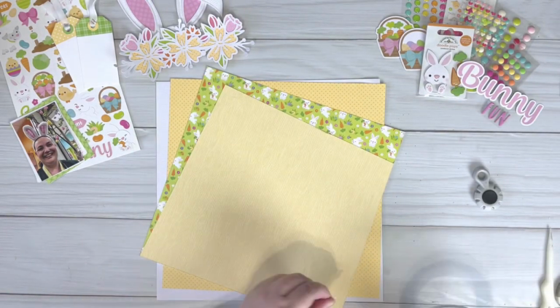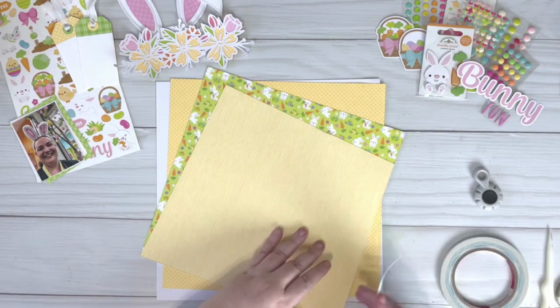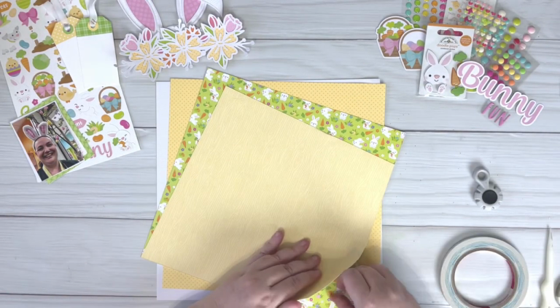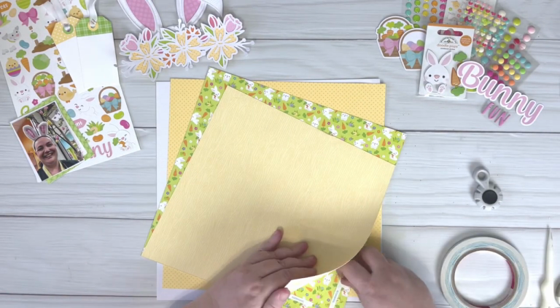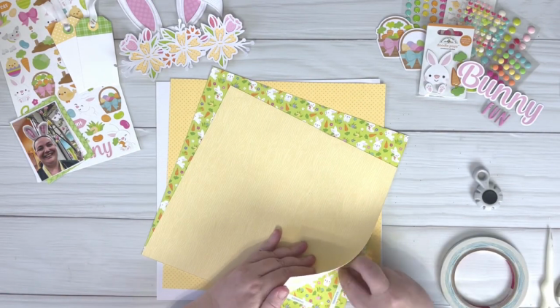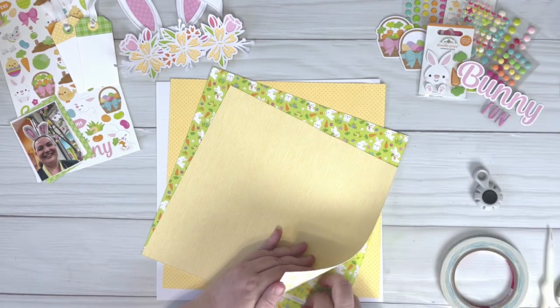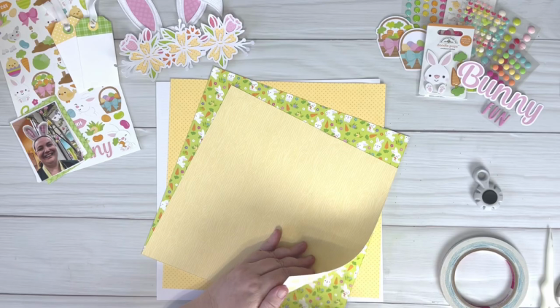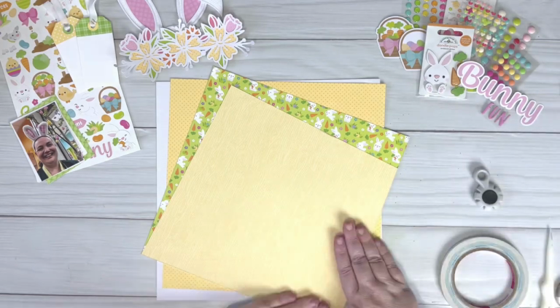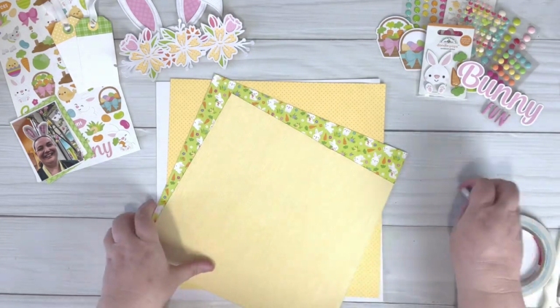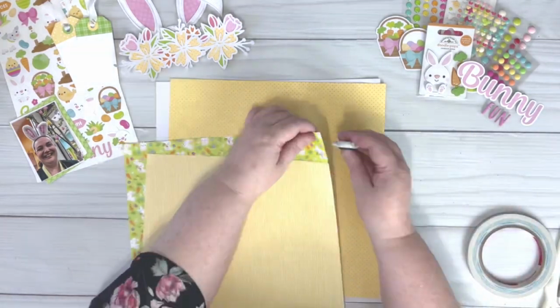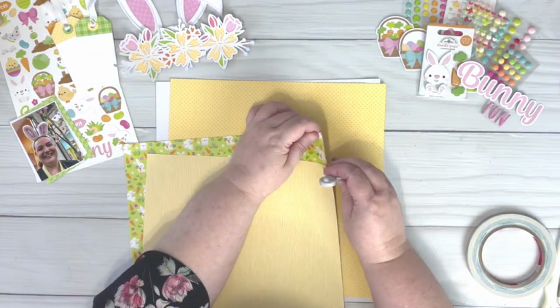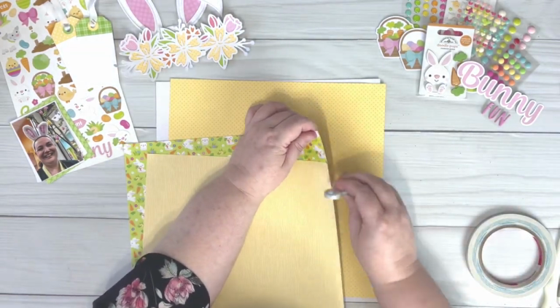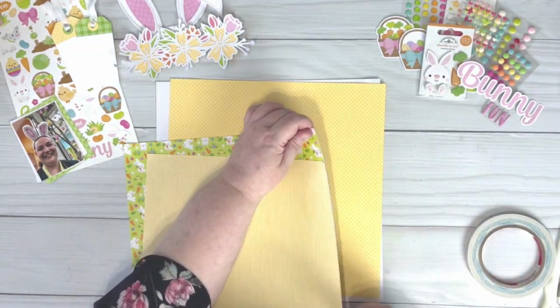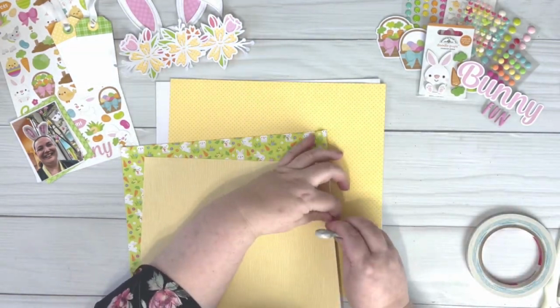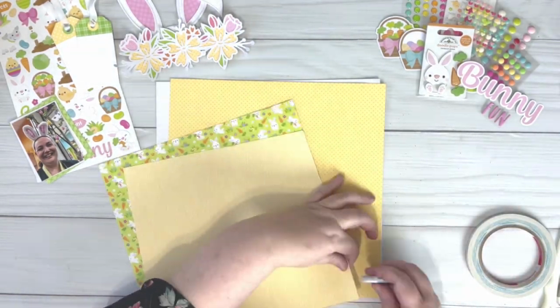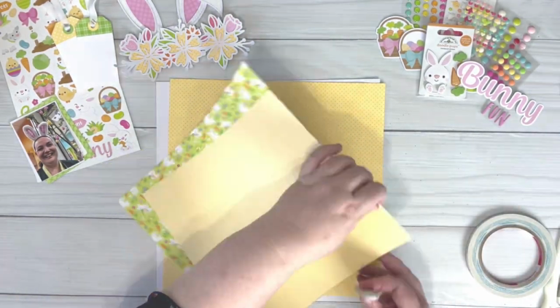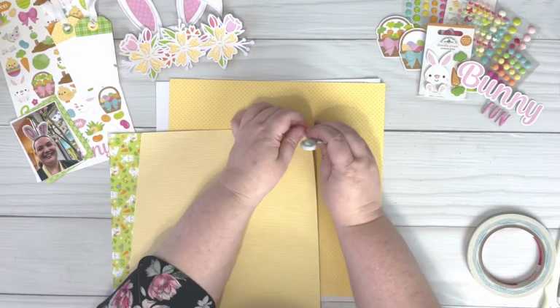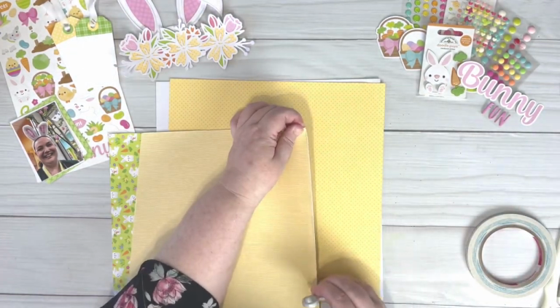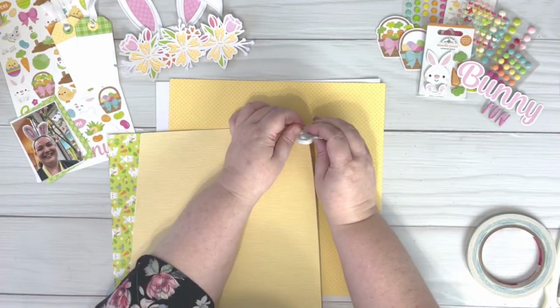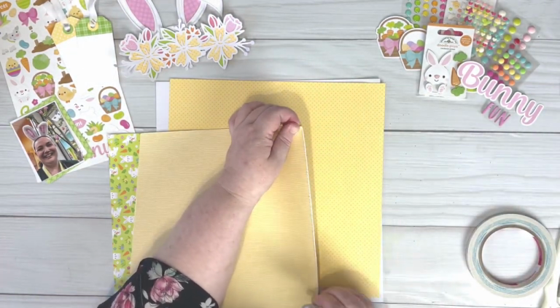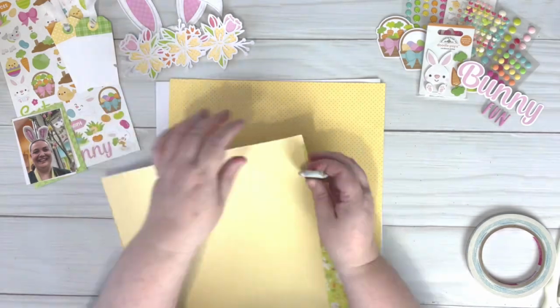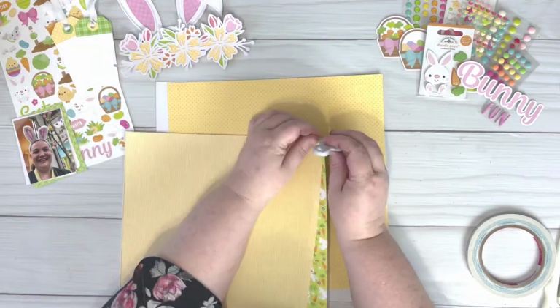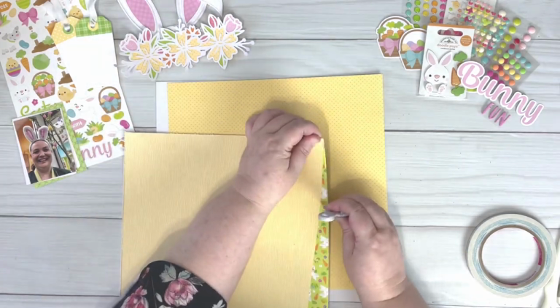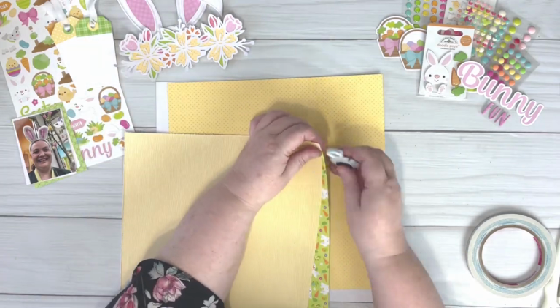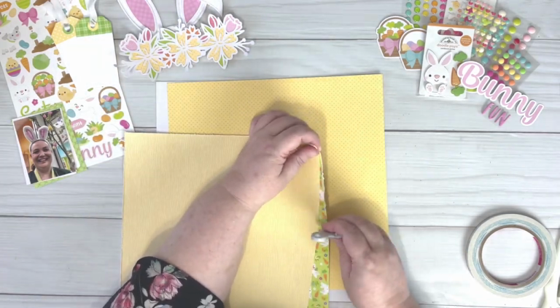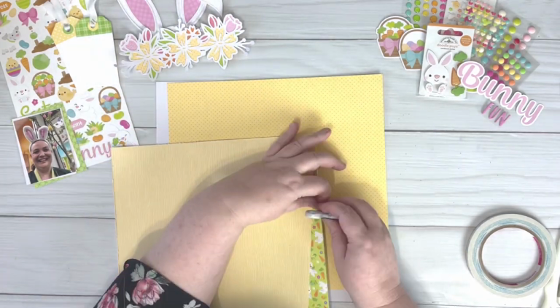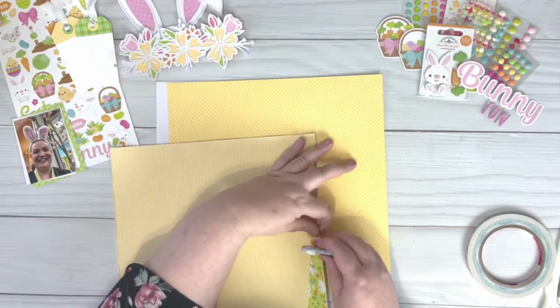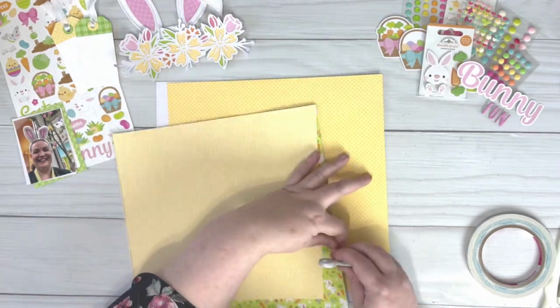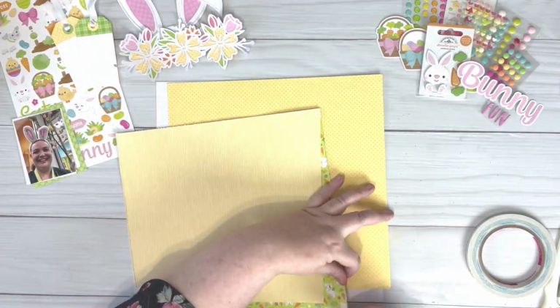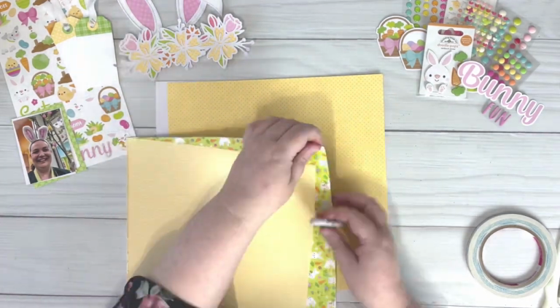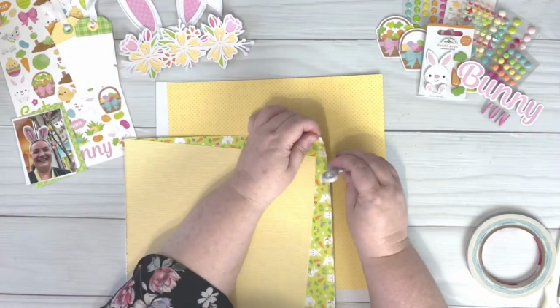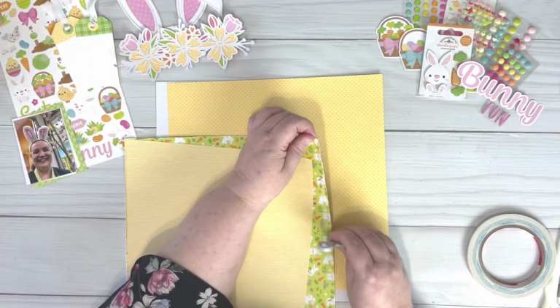I really love the petite prints from Doodlebug as they help to stretch out your collection. I only had a couple of sheets left from this collection and using the petite prints helped me to finish off this layout.